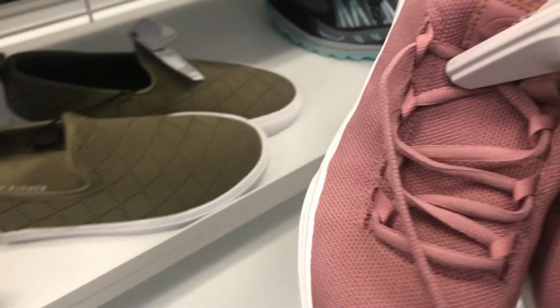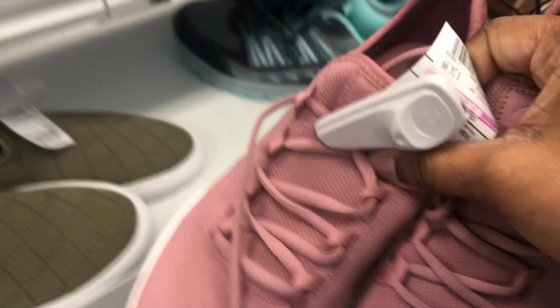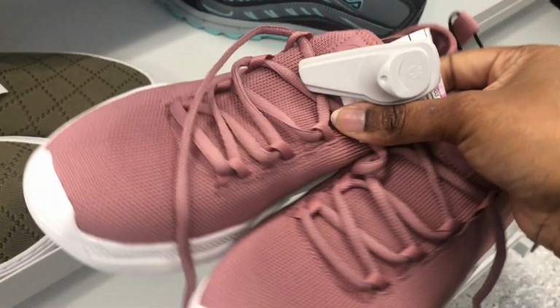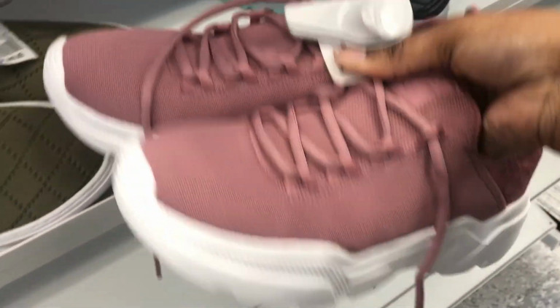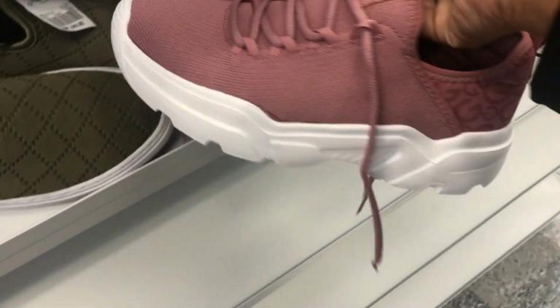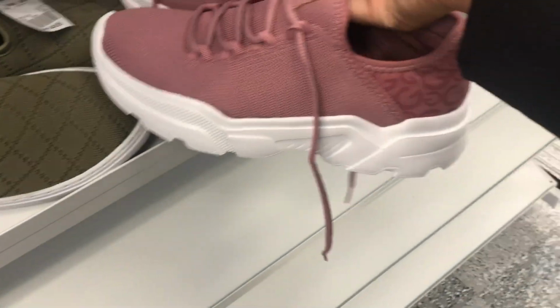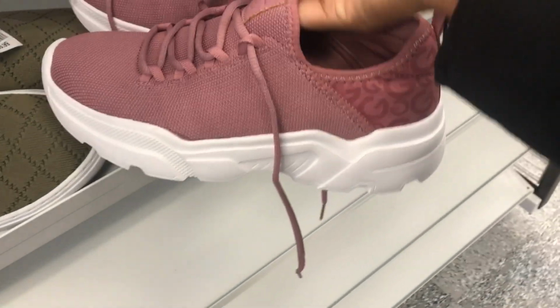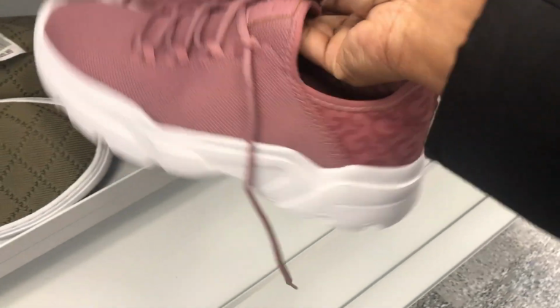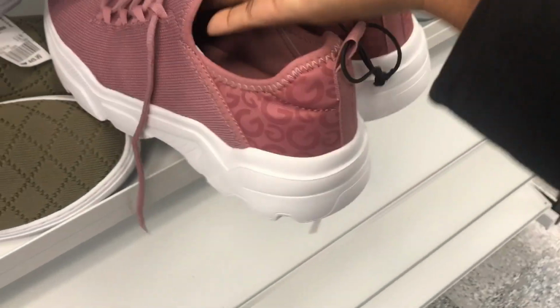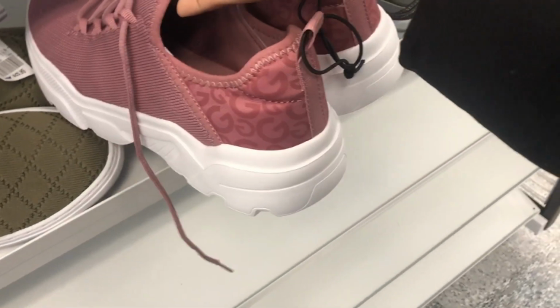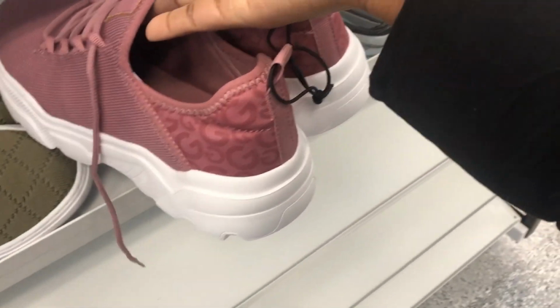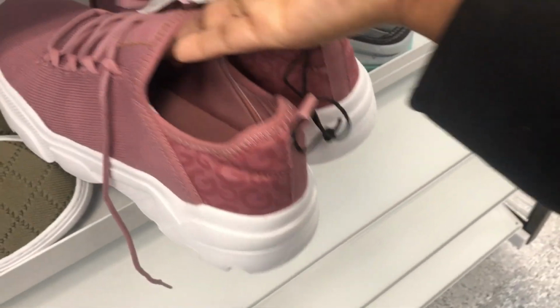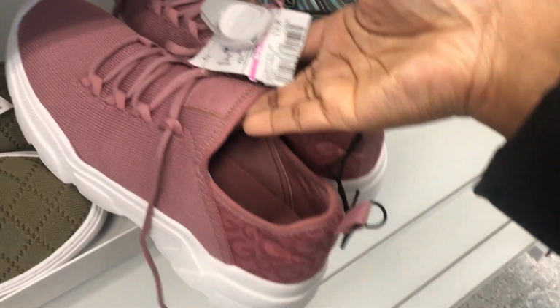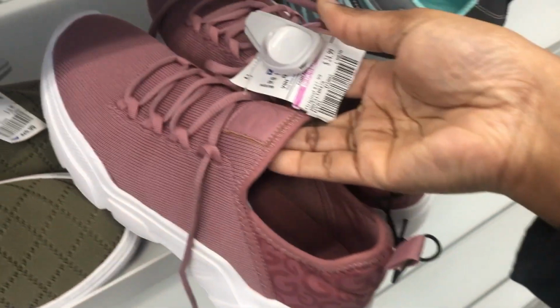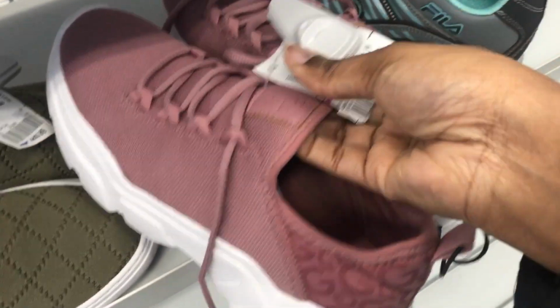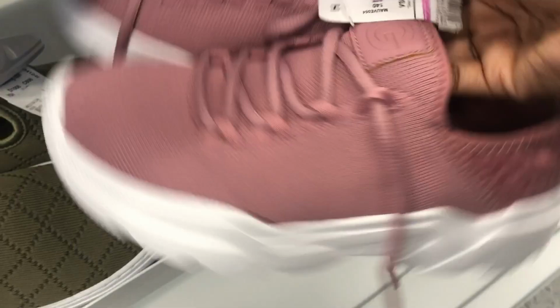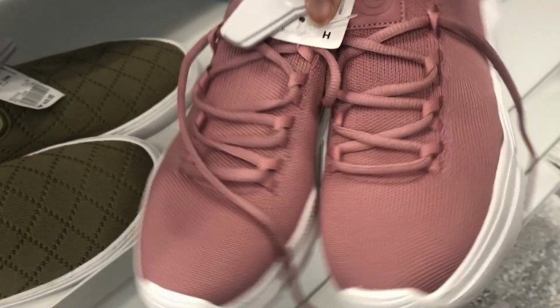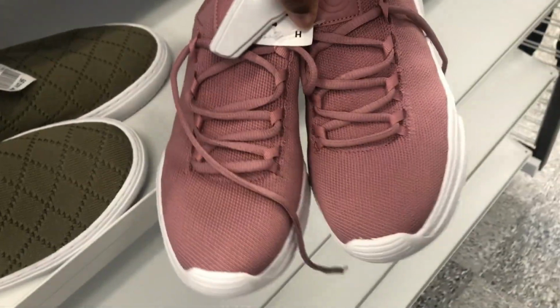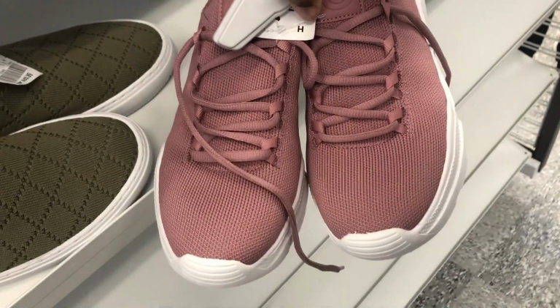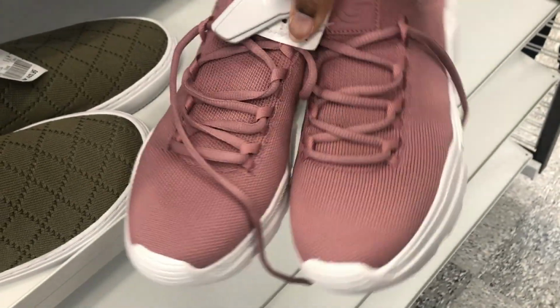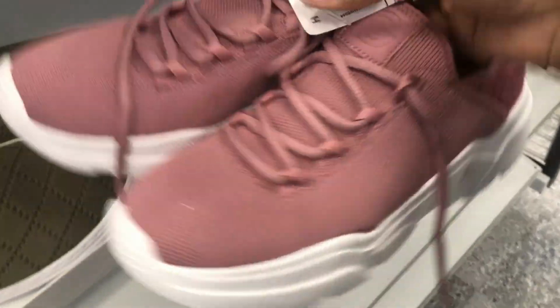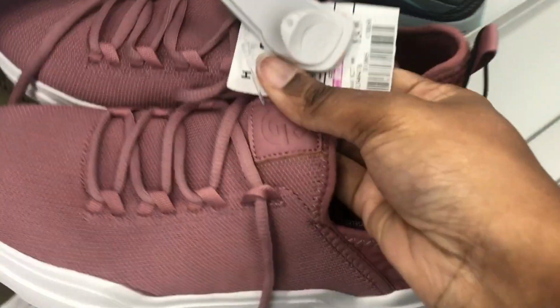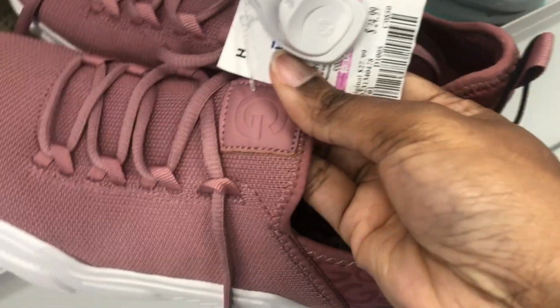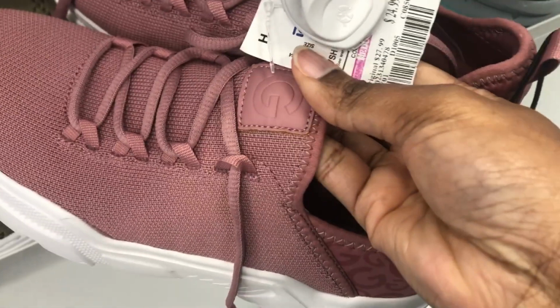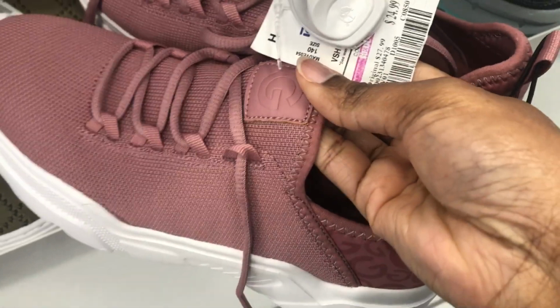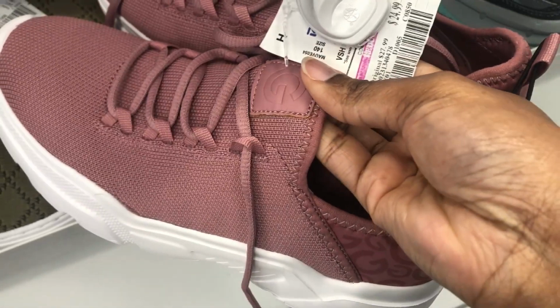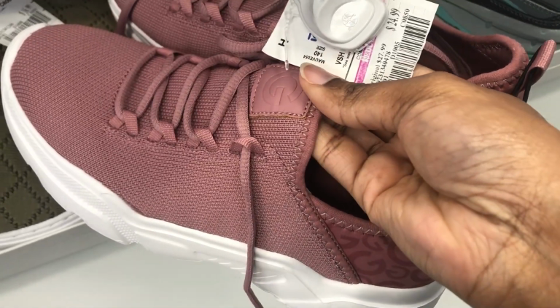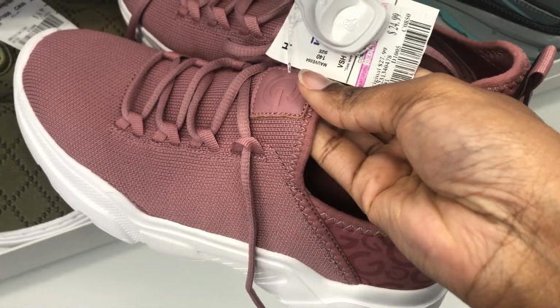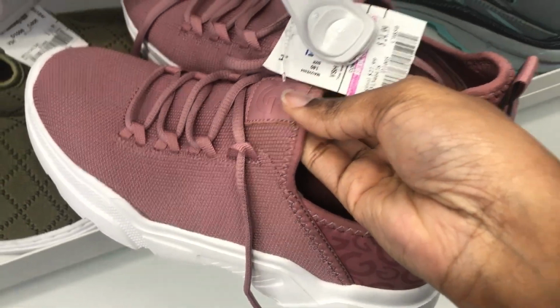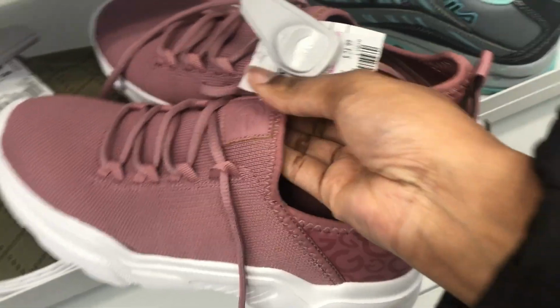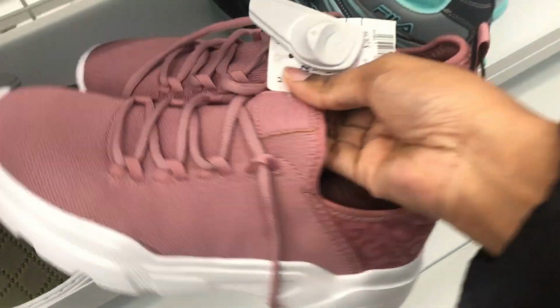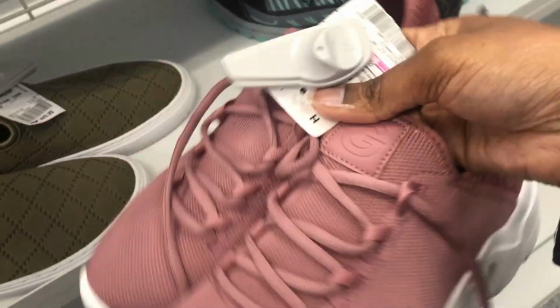We have these fish shoes. They are marked down to $24.99 and they are worth $23.99.